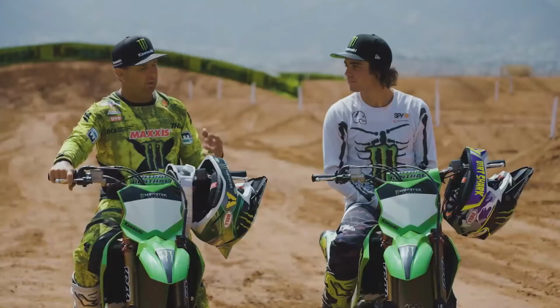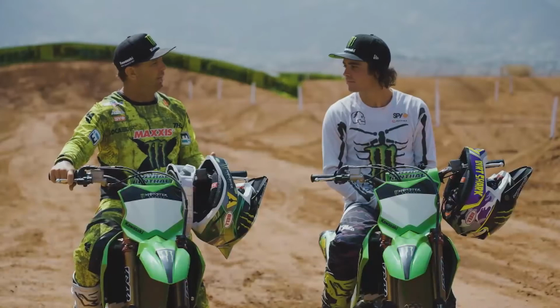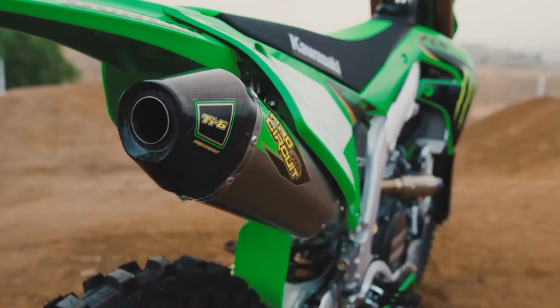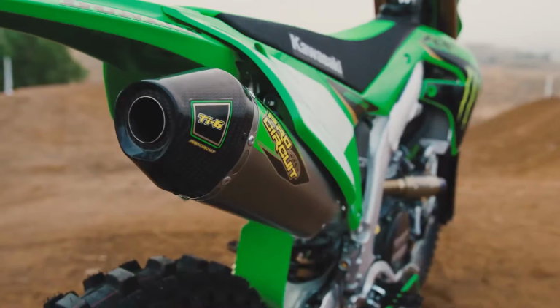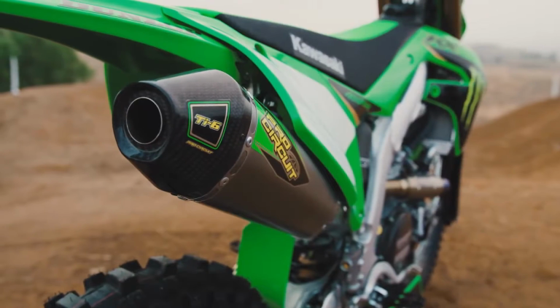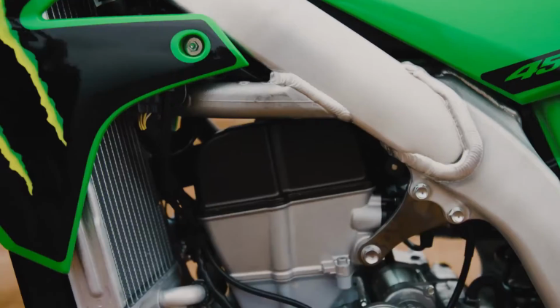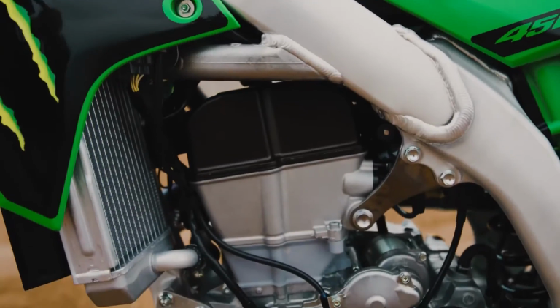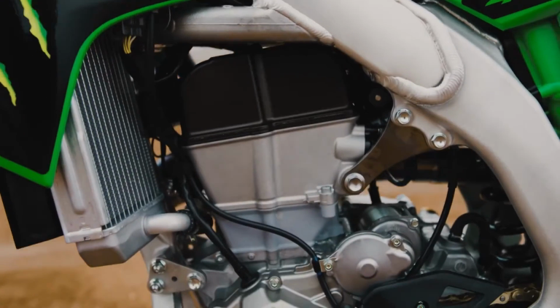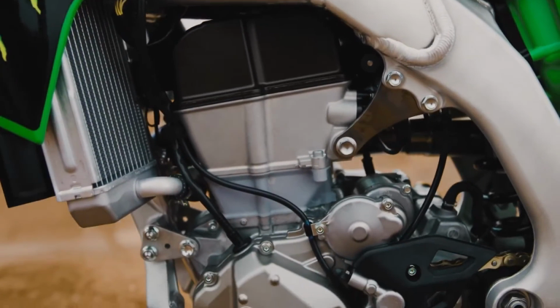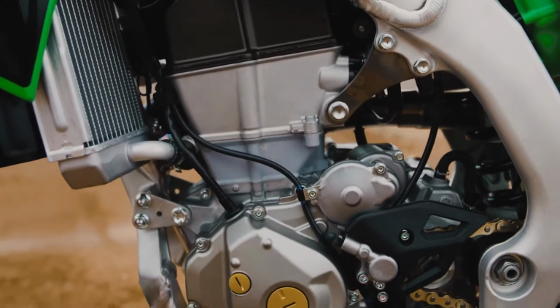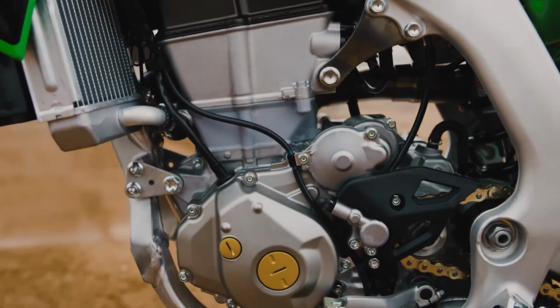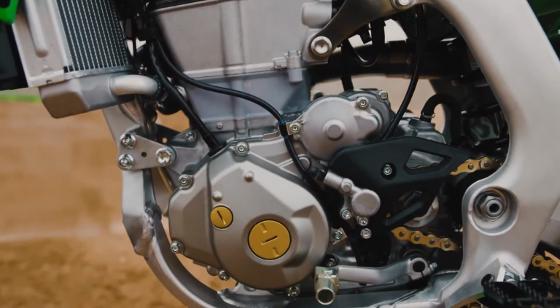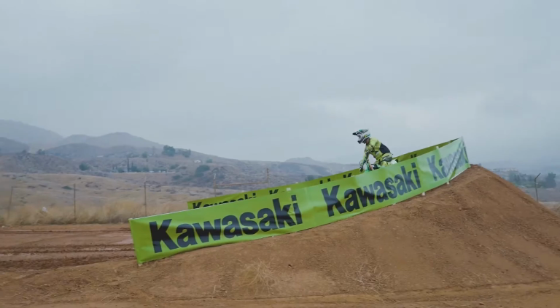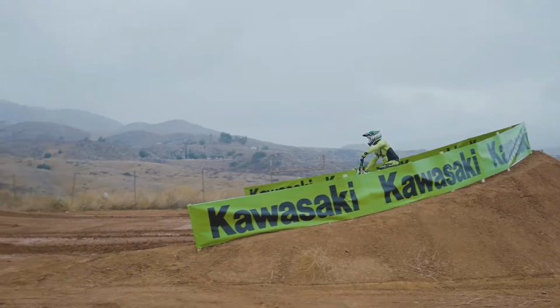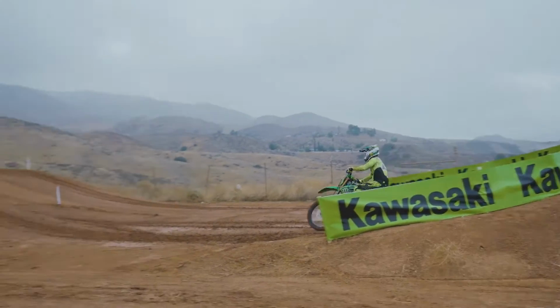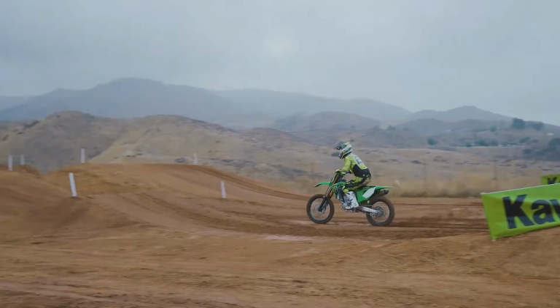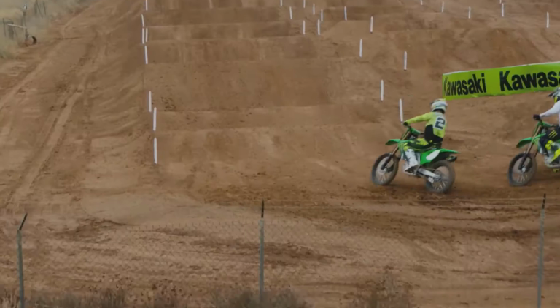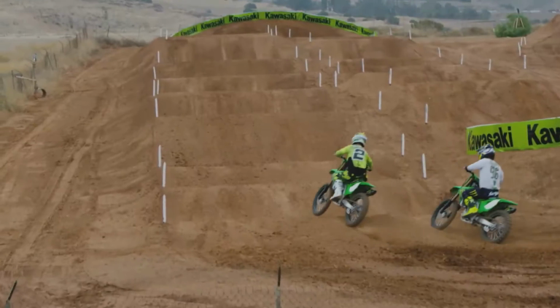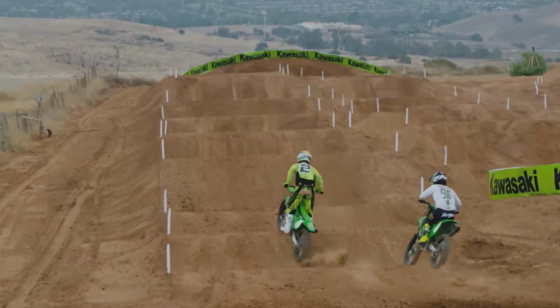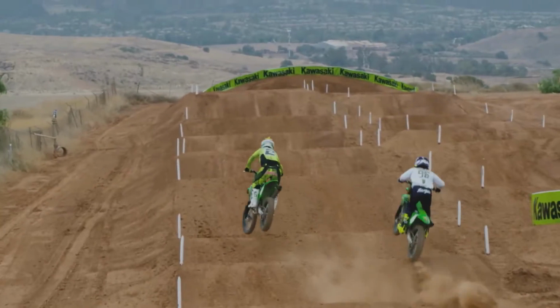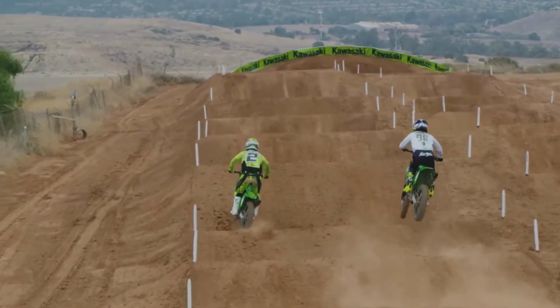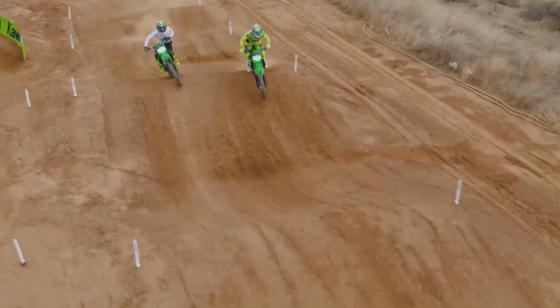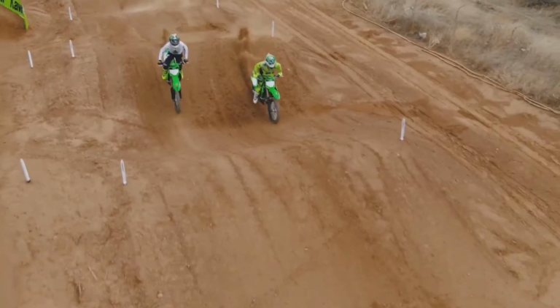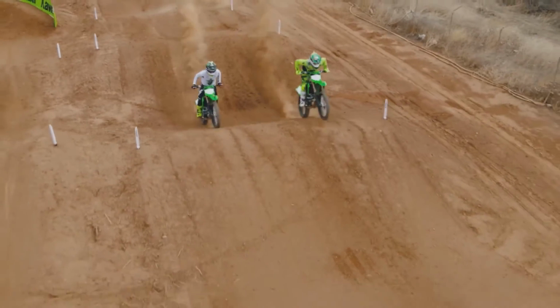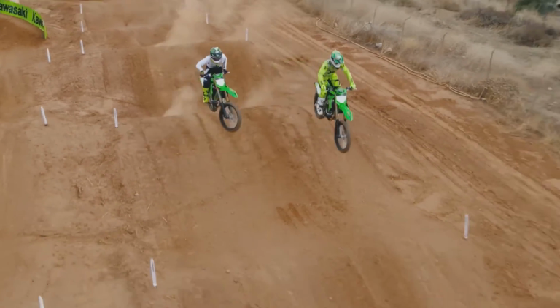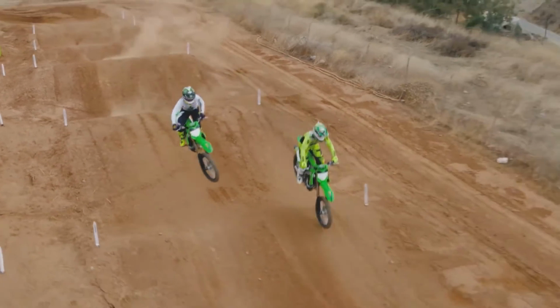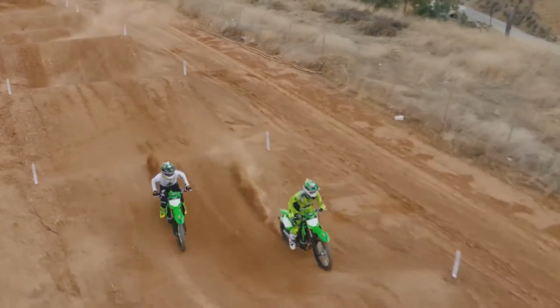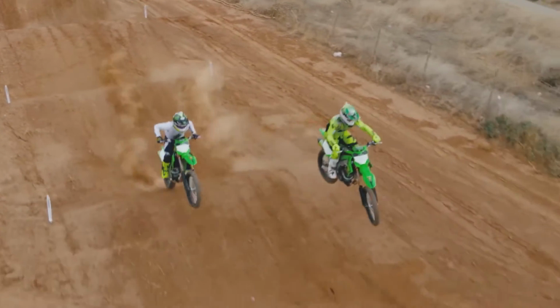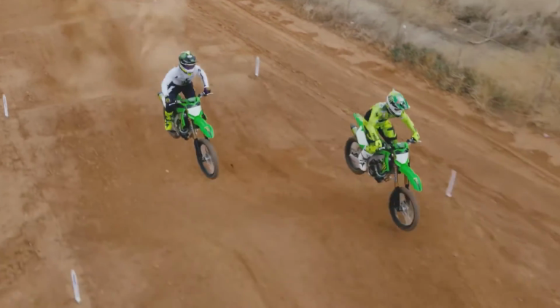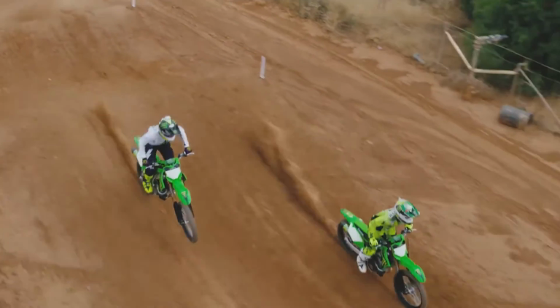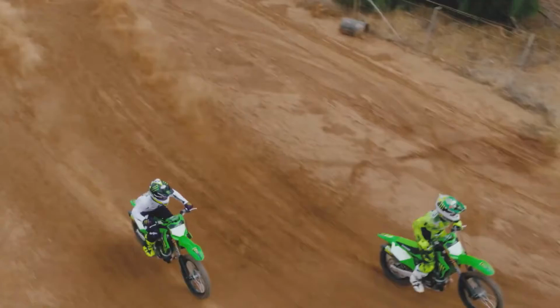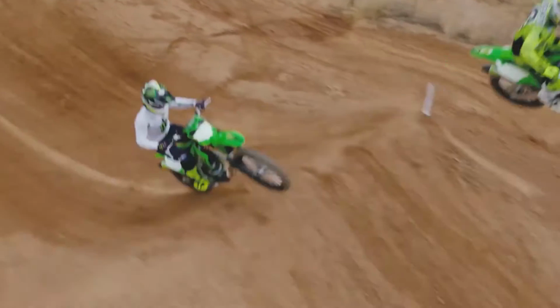You know, this bike comes with a pipe and it comes with a tuned ECU. What I notice is right off the corners, the power on this thing is so impressive. There's no hole in the power, no gap — it has really strong off-the-bottom torque.